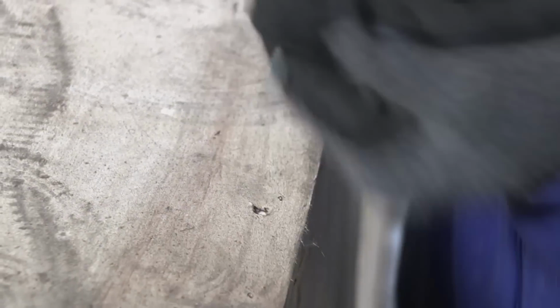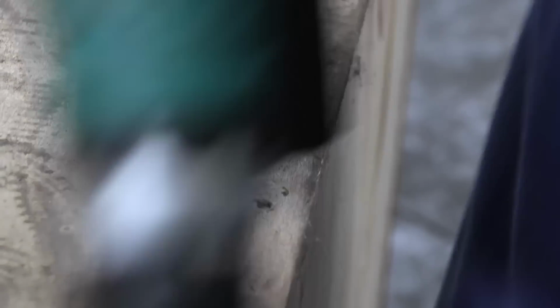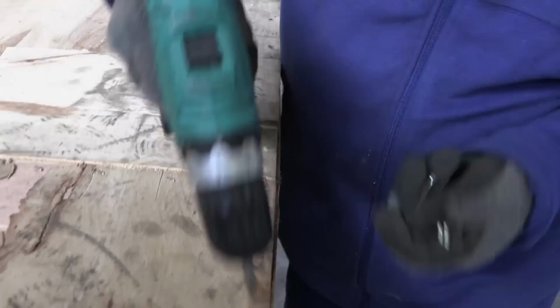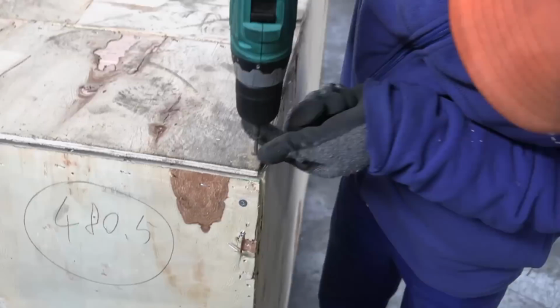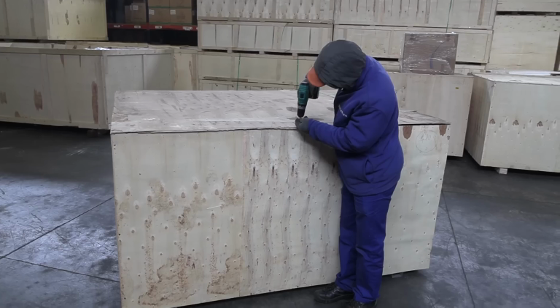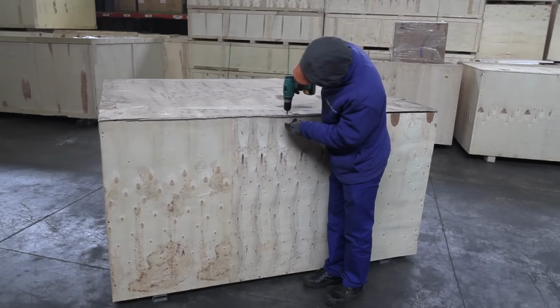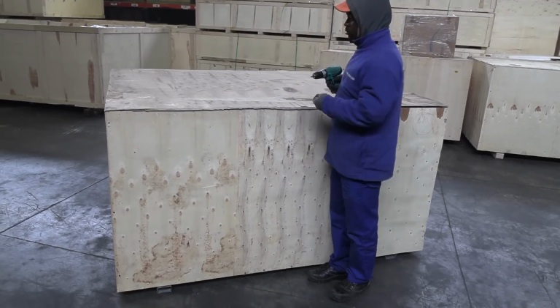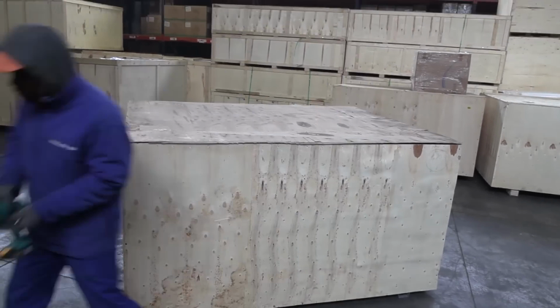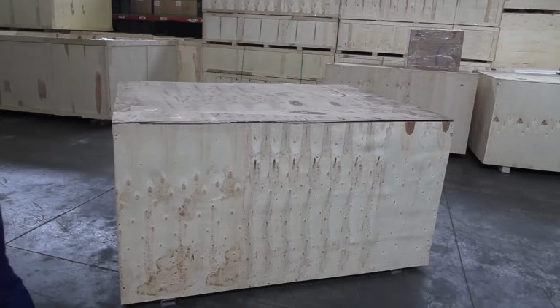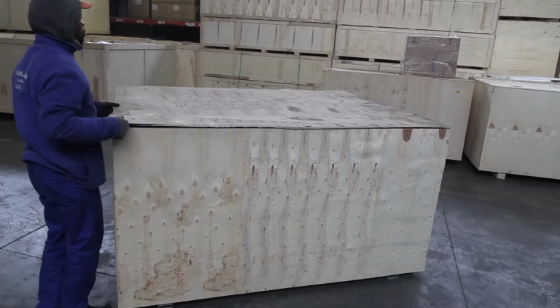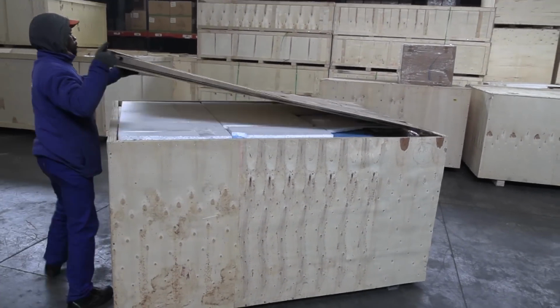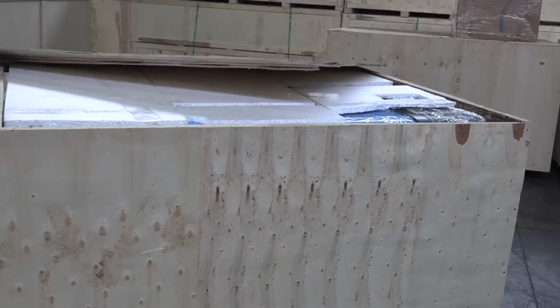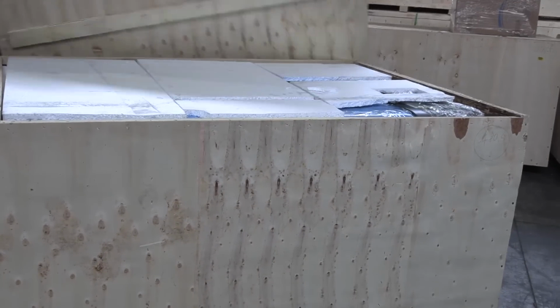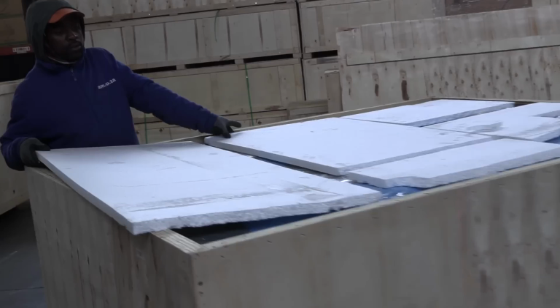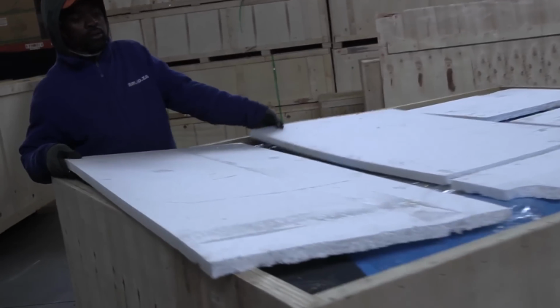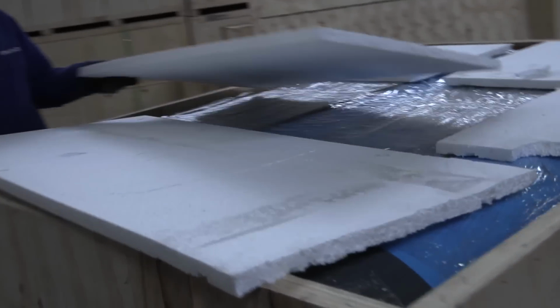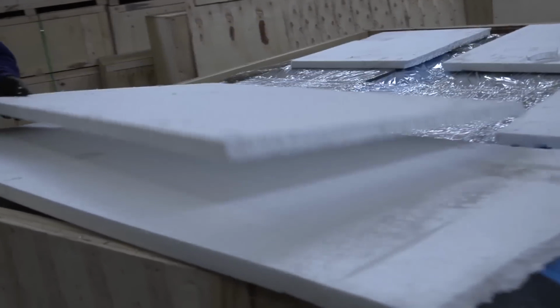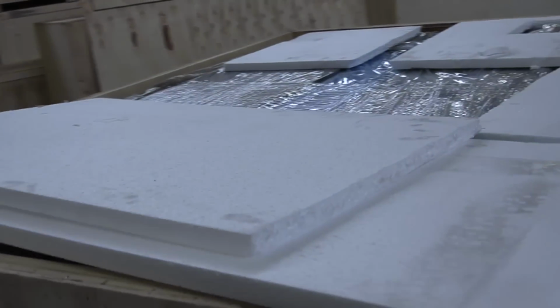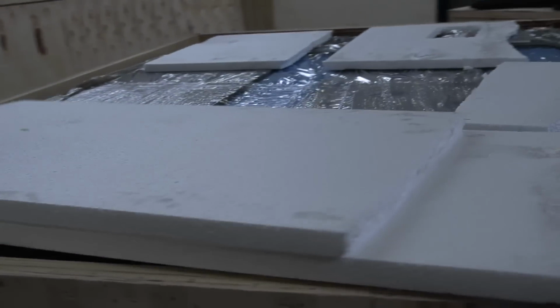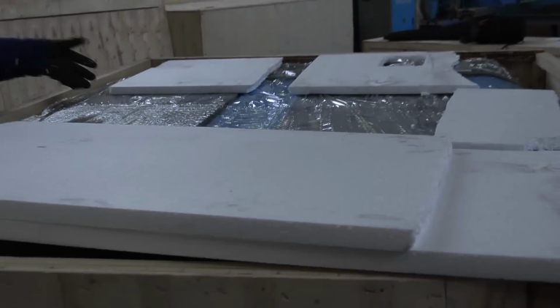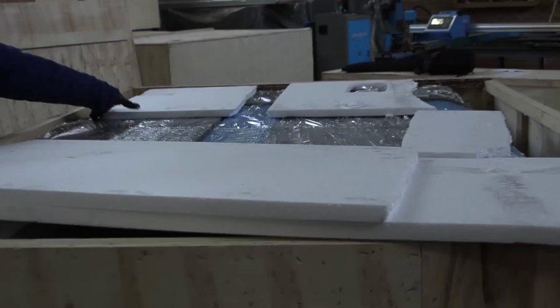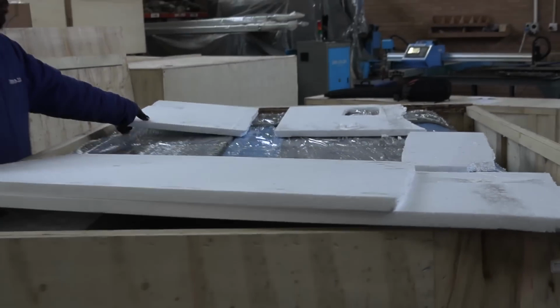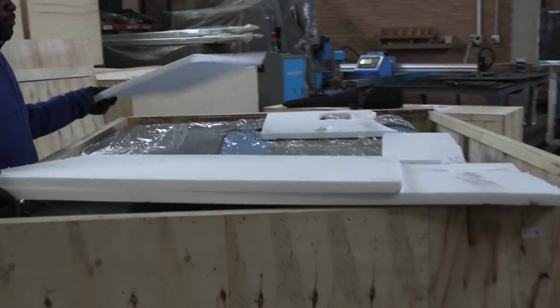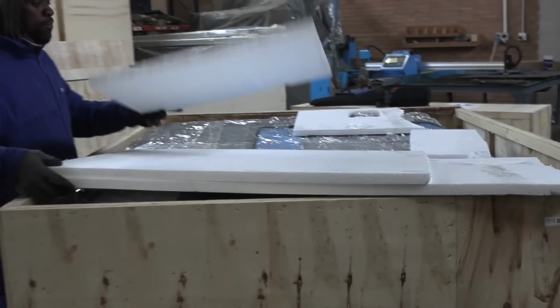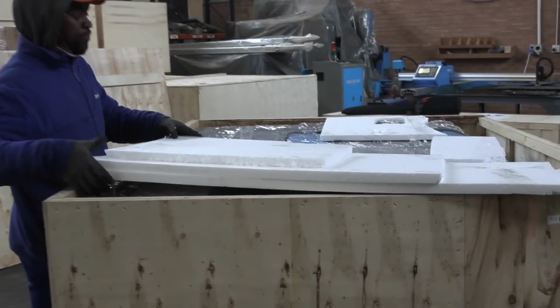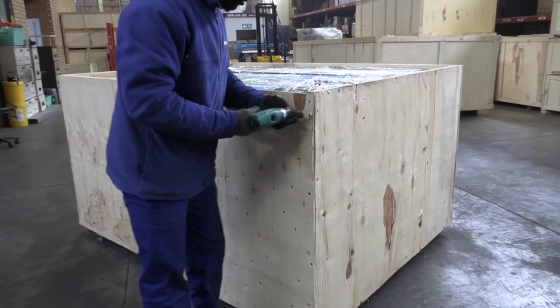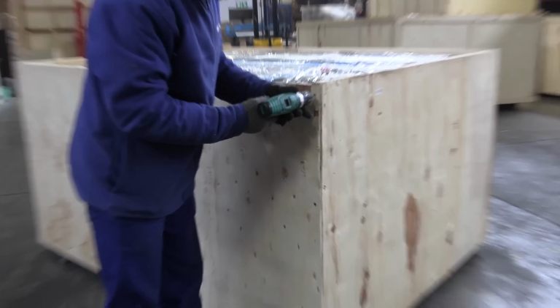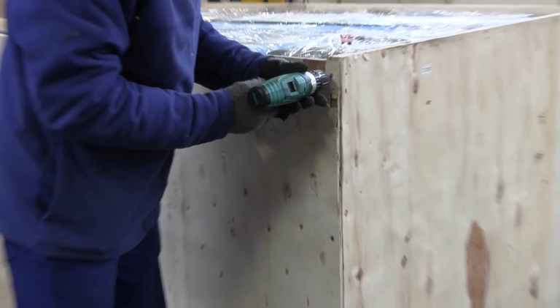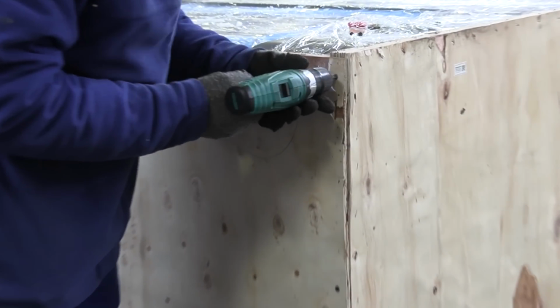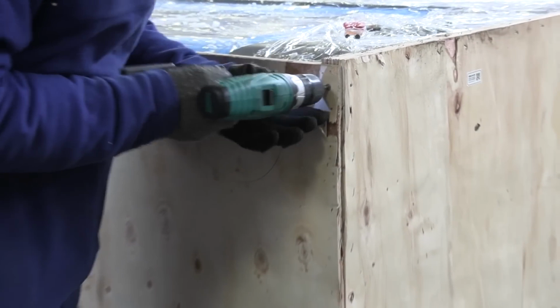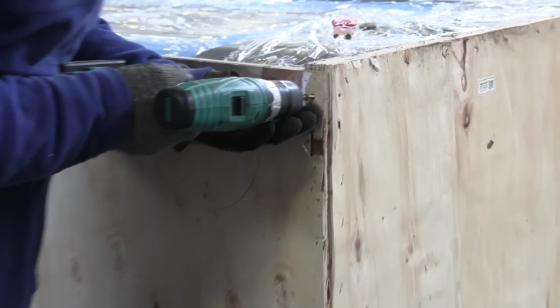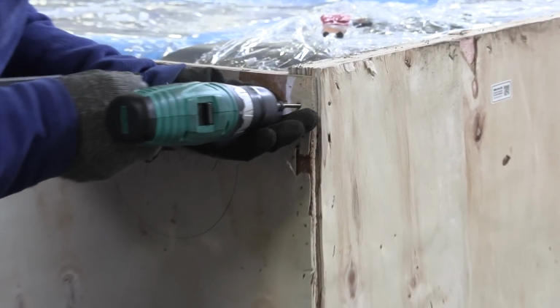Lift the panel and remove the protective foam. Now do the same for the front and the side panels.